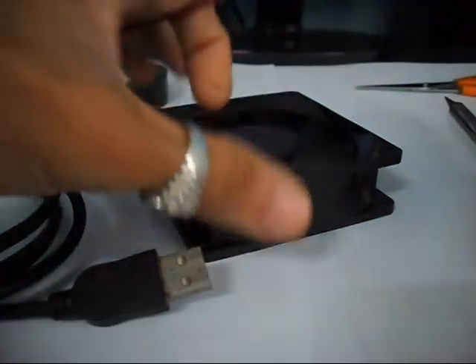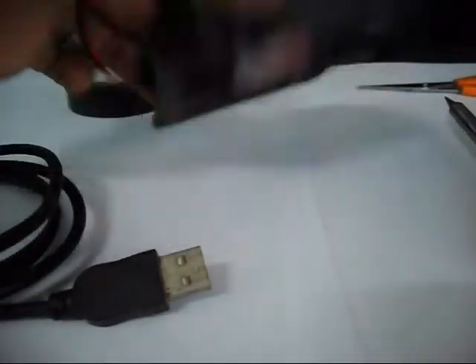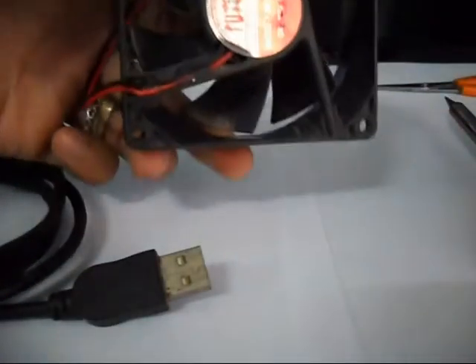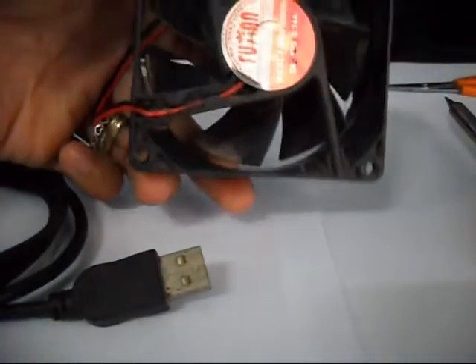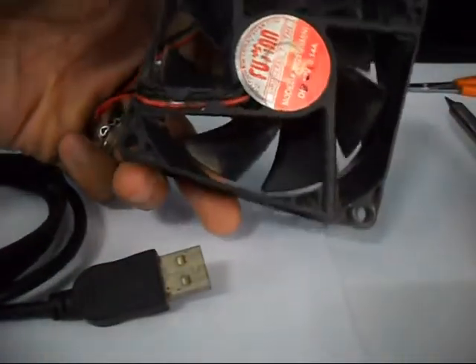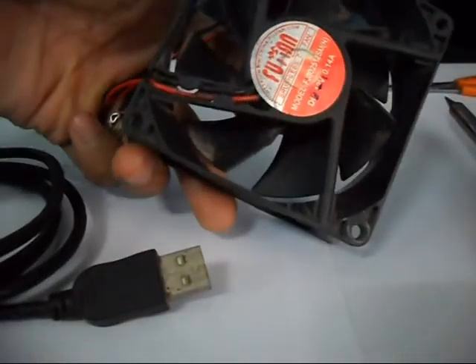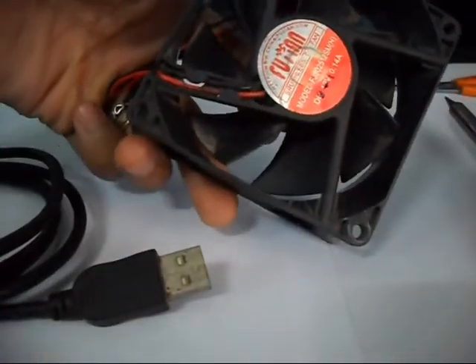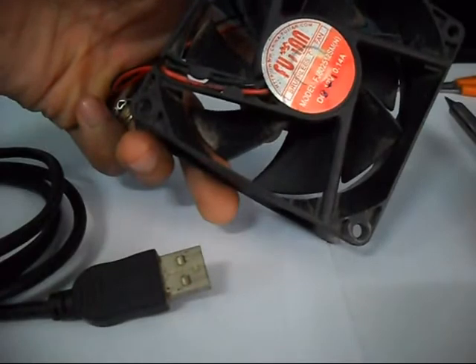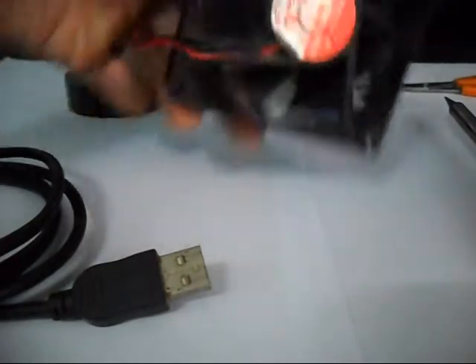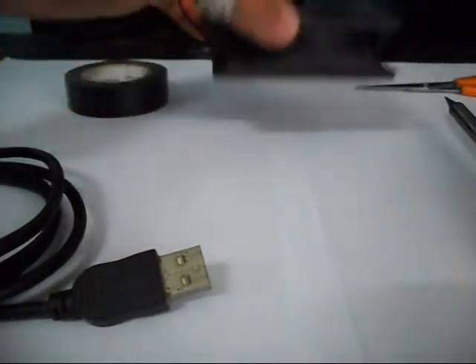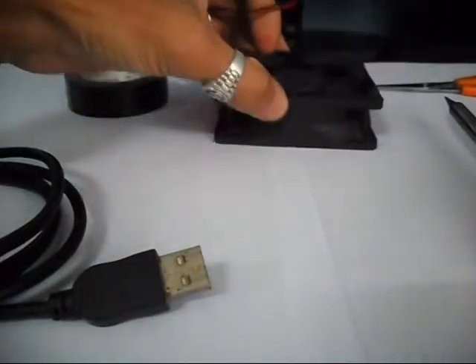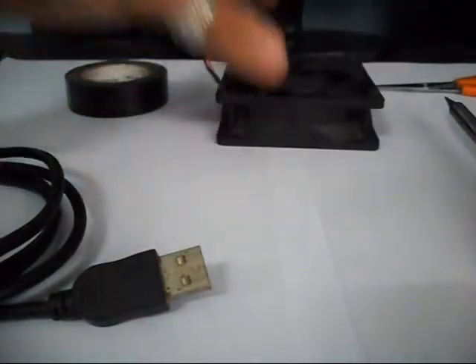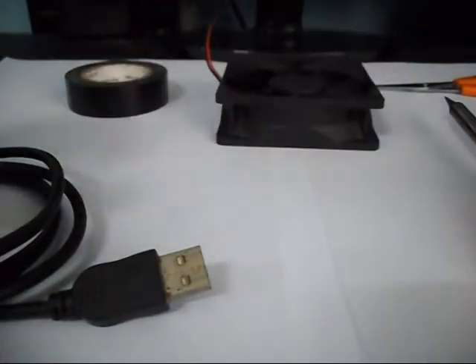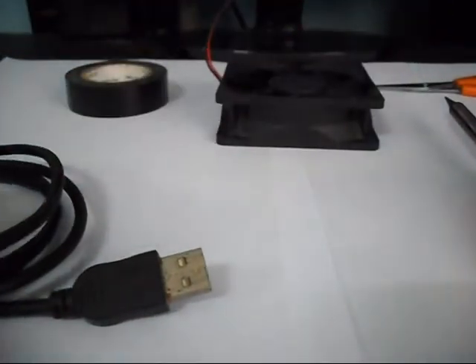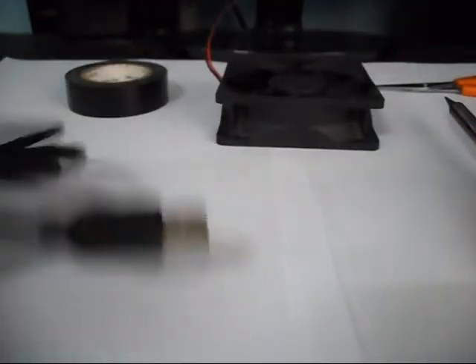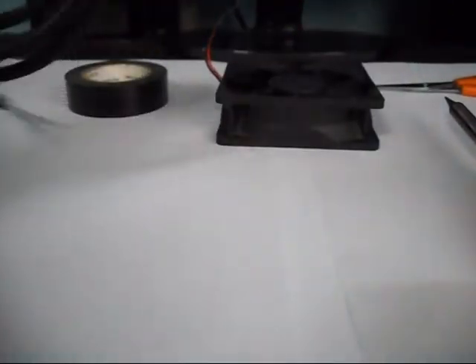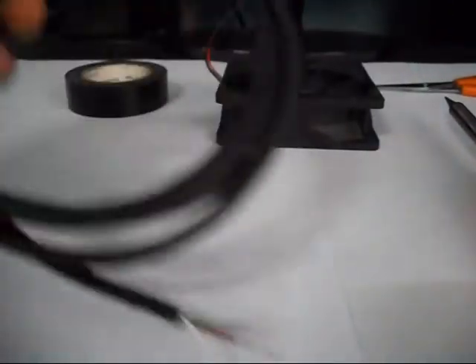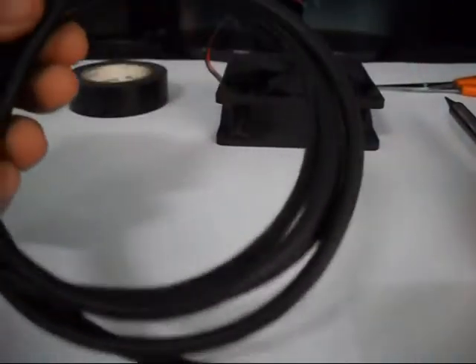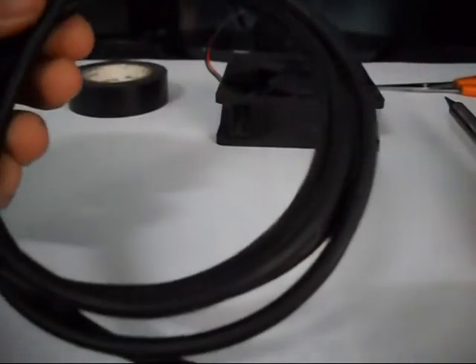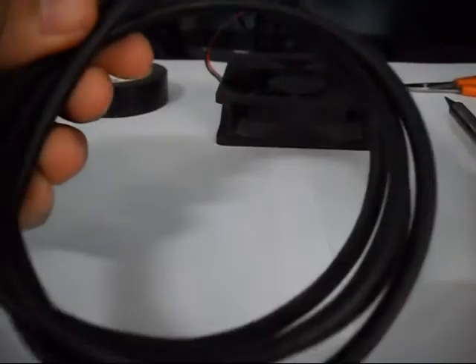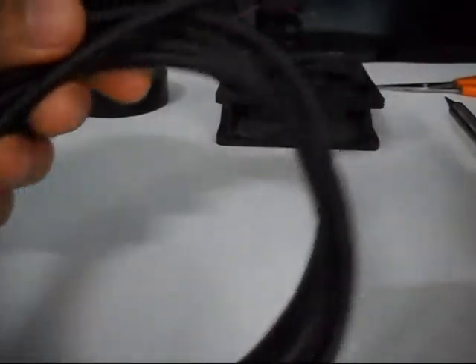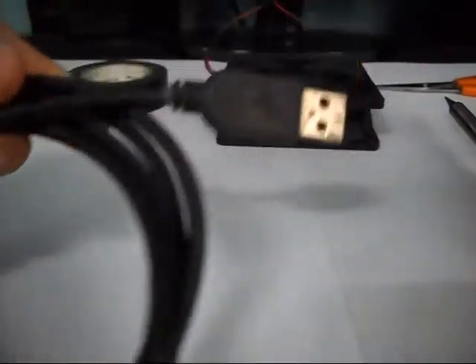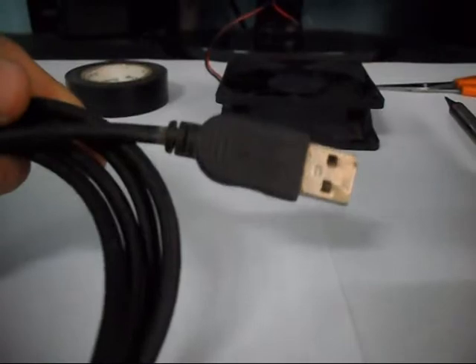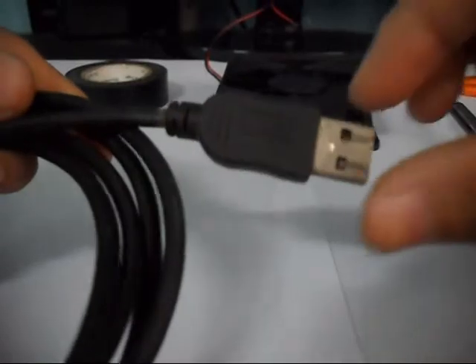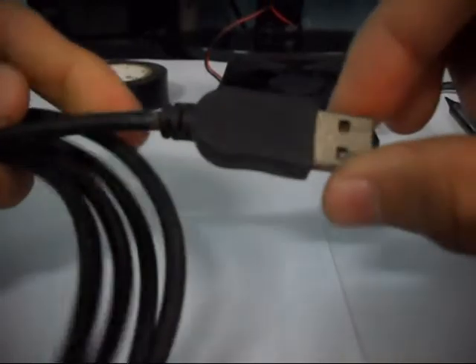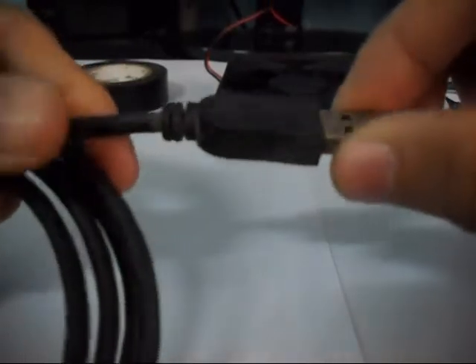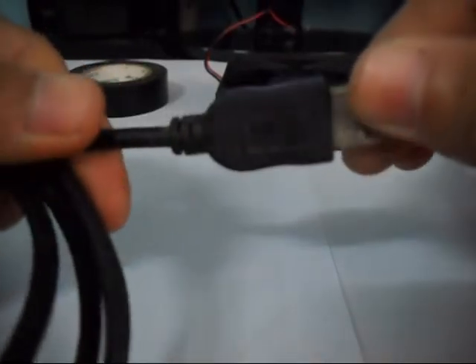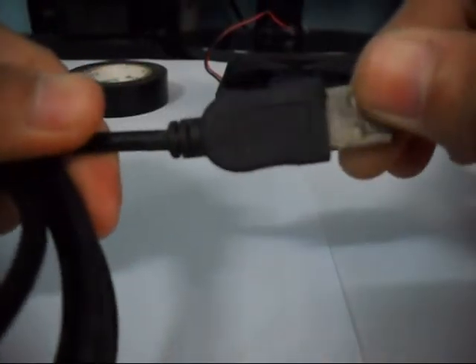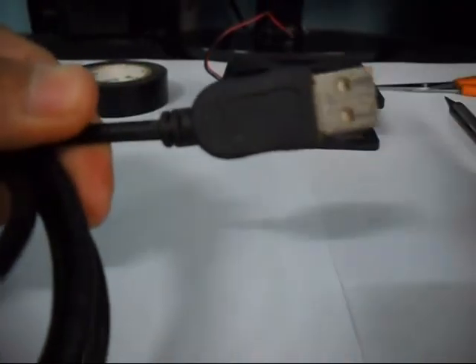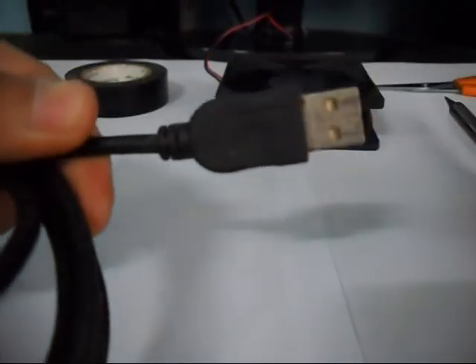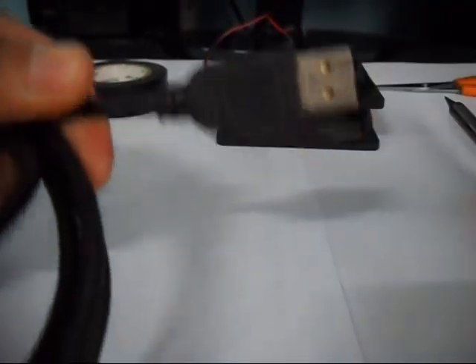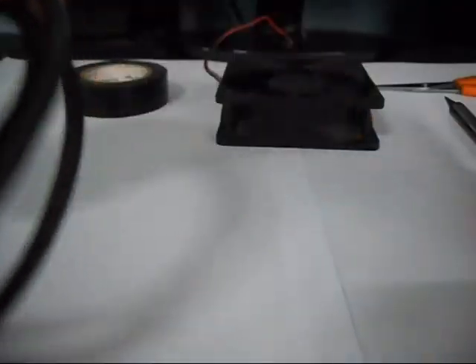So this is a 12V fan. And then we are going to need an old USB cable, like this one. It's old but still working.